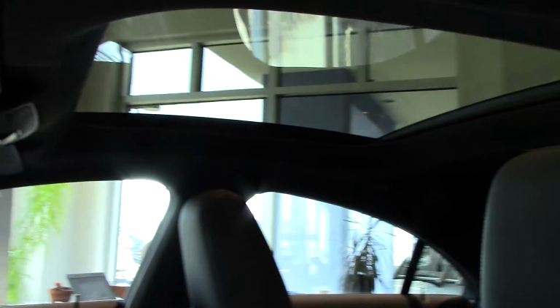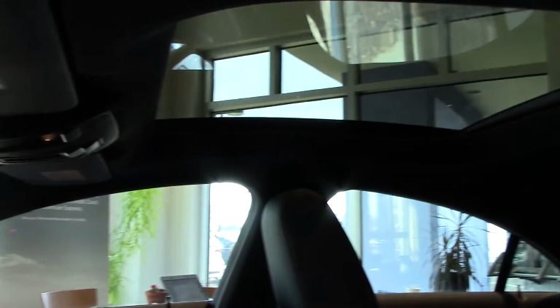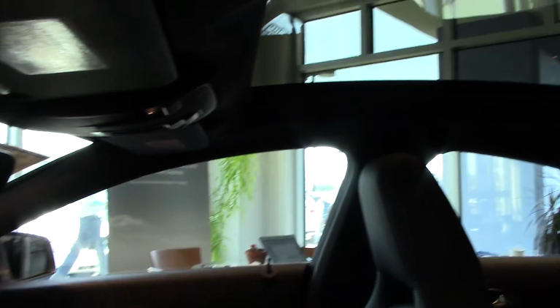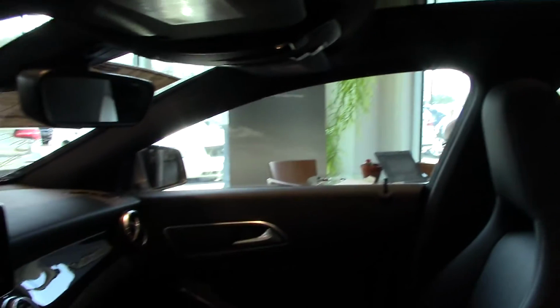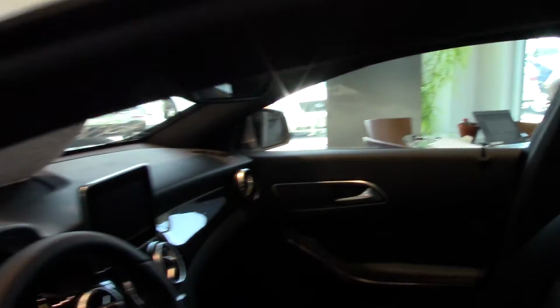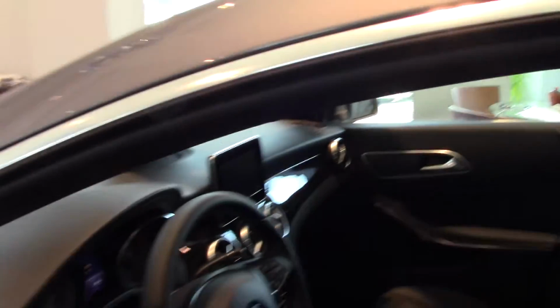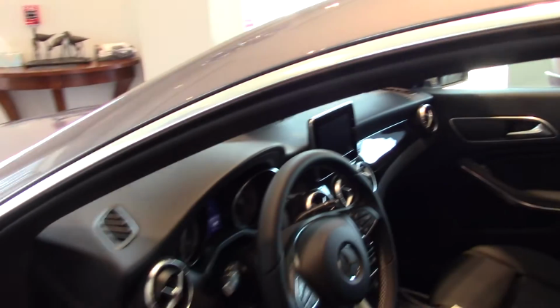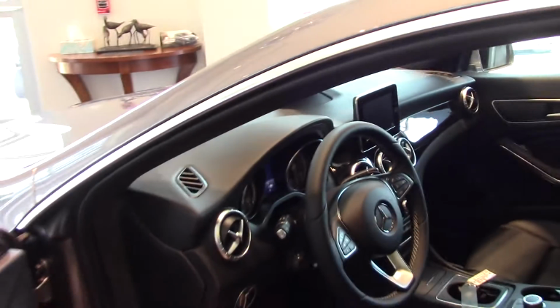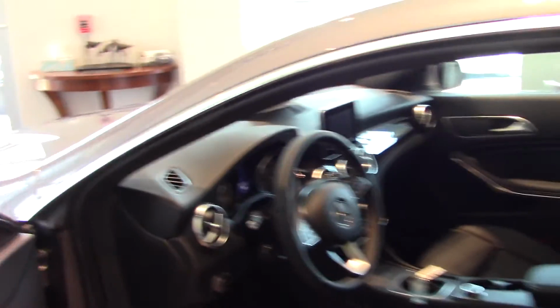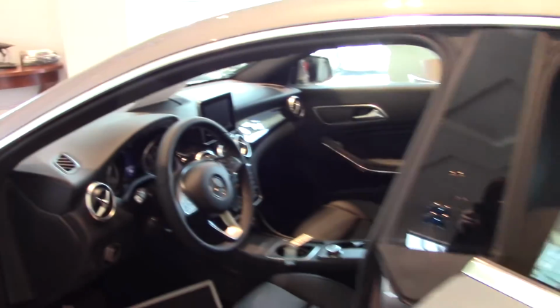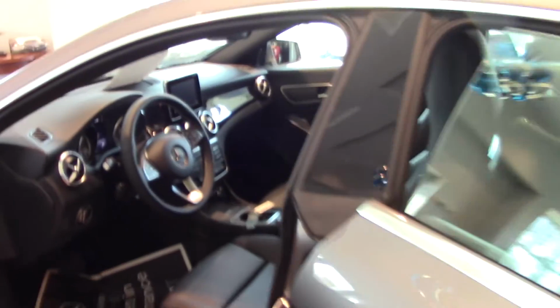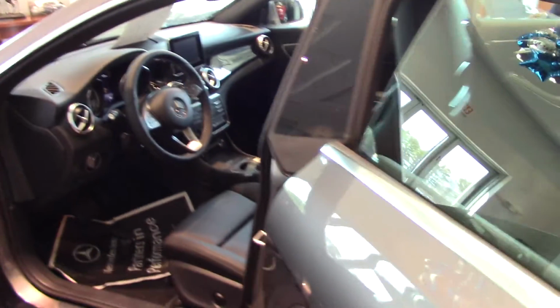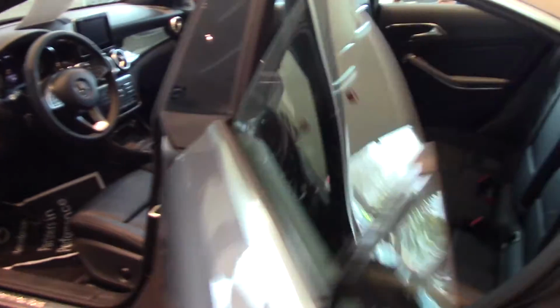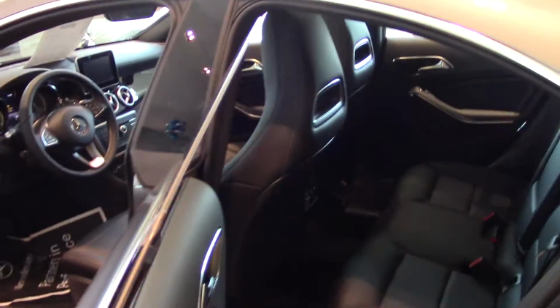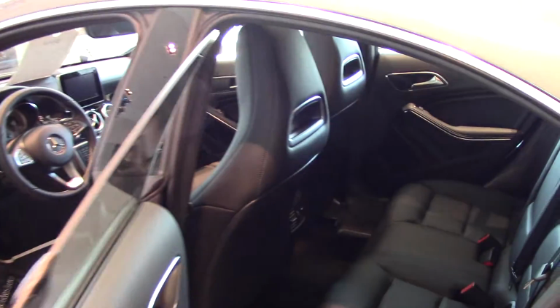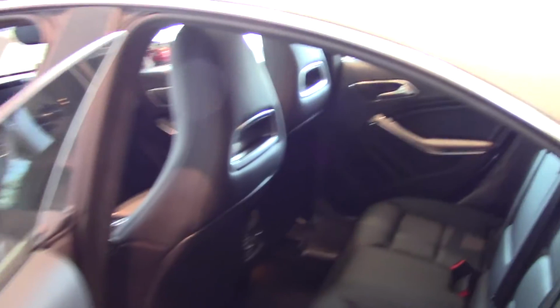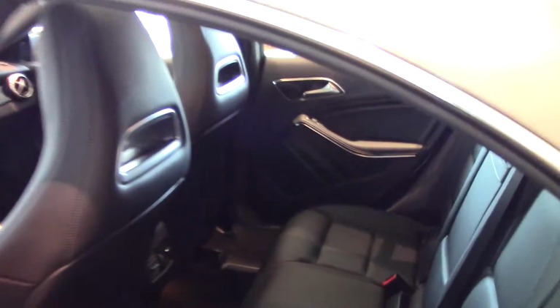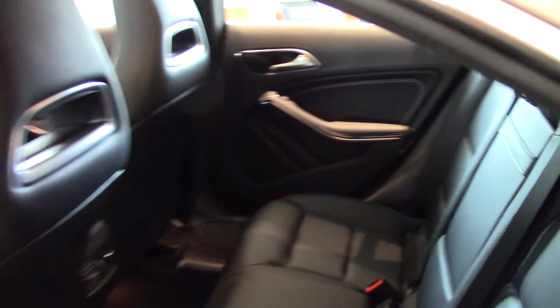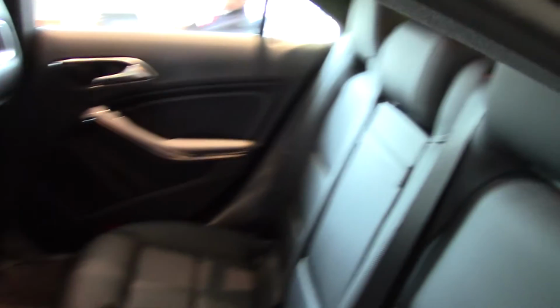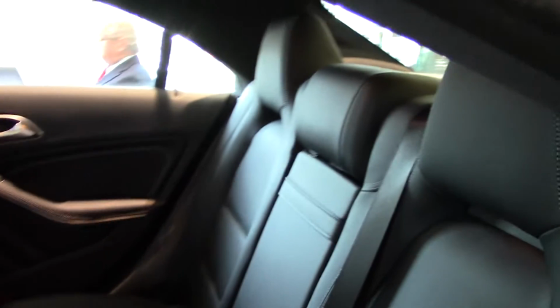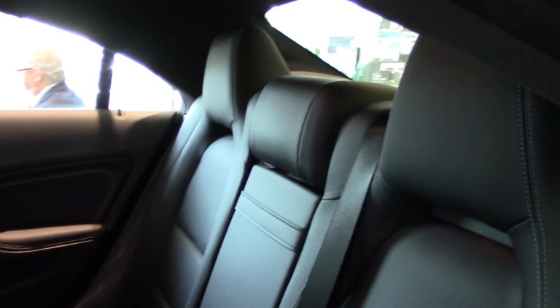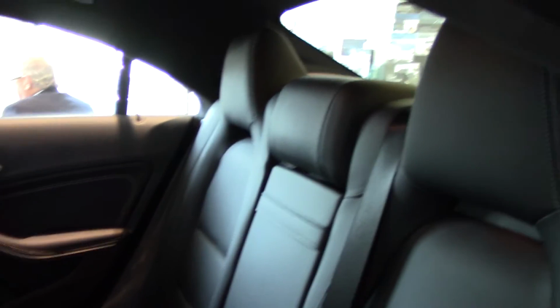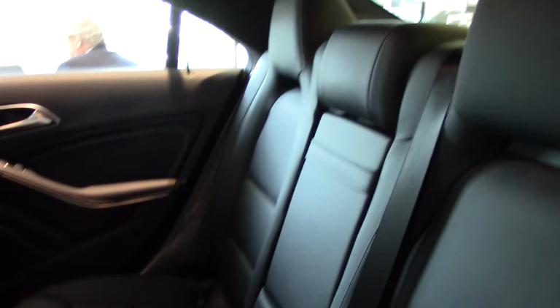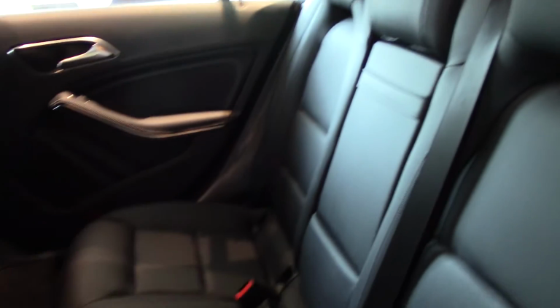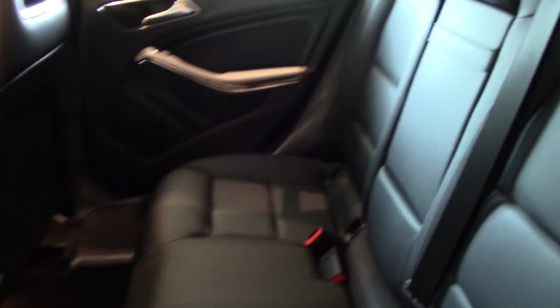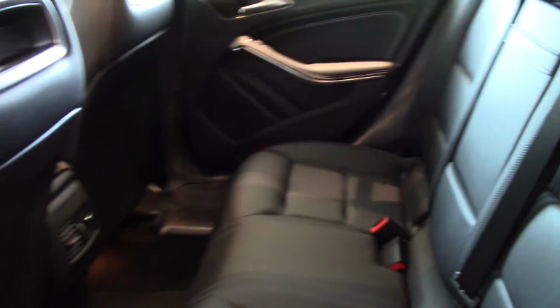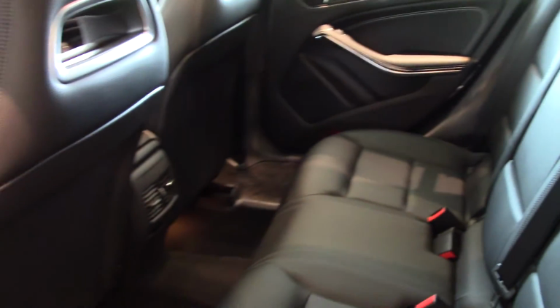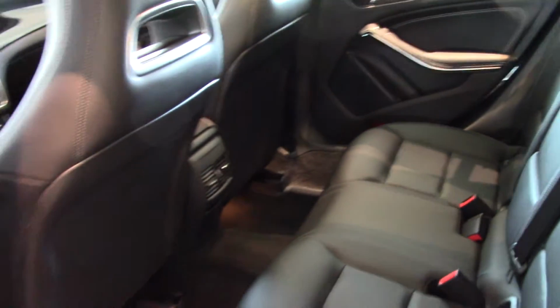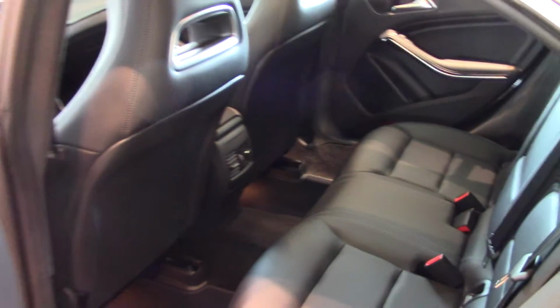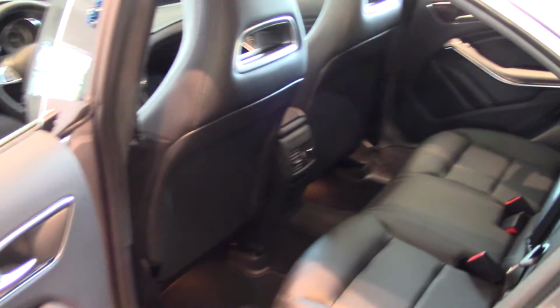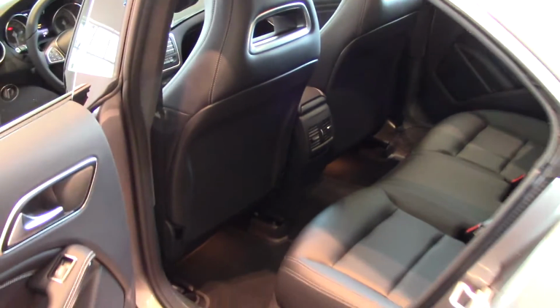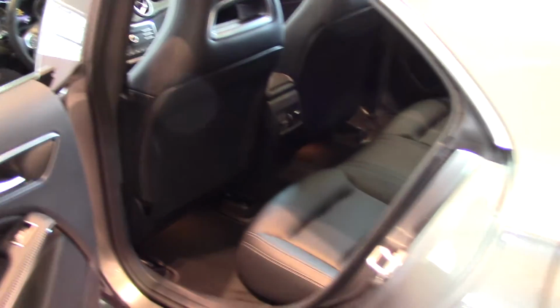This is a panoramic sunroof. Take a look at the back seat here — now that front seat is pushed all the way forward, just to give you a little bit better idea of what it would look like with a normal driver in it. There's your back seat.